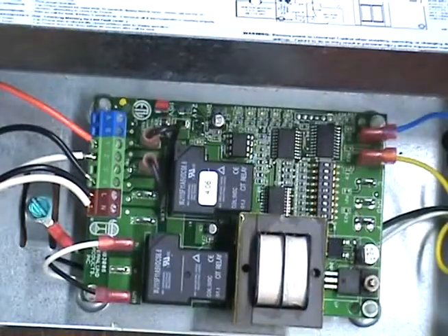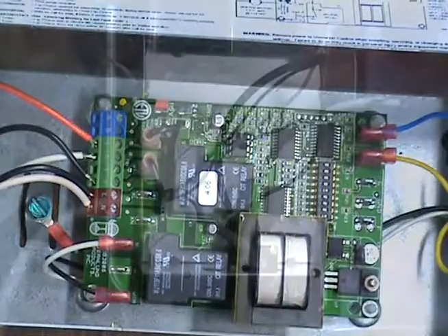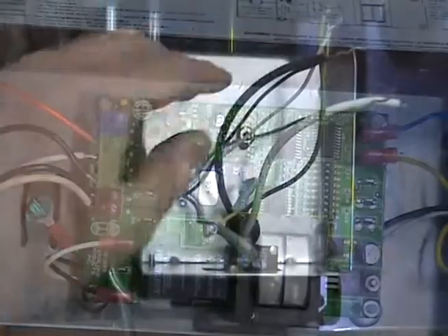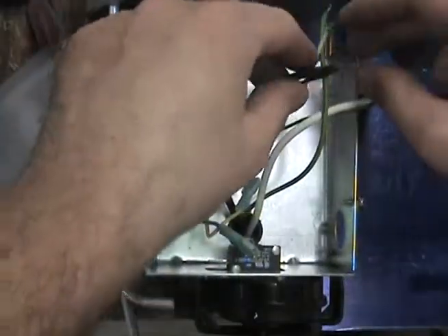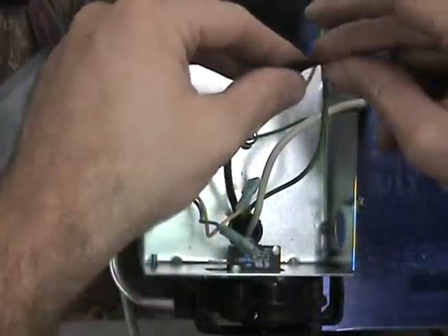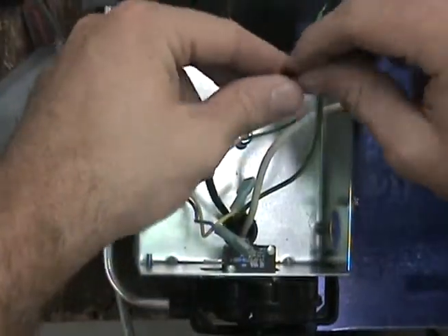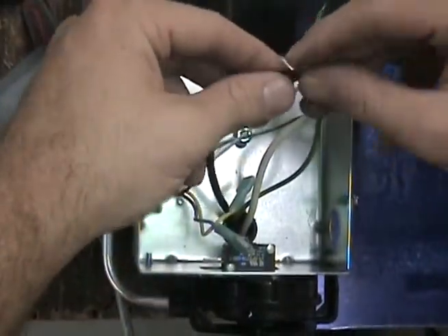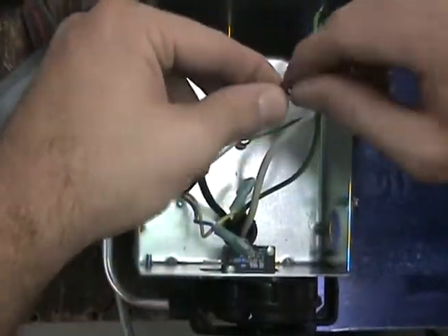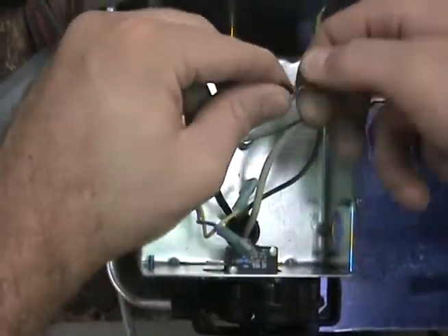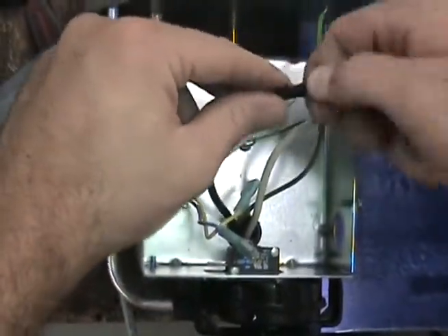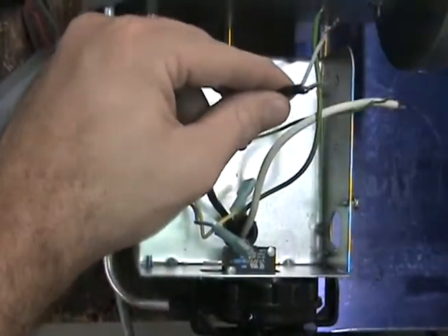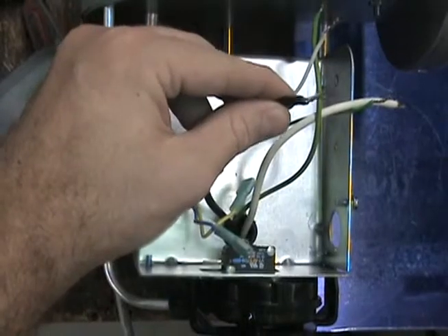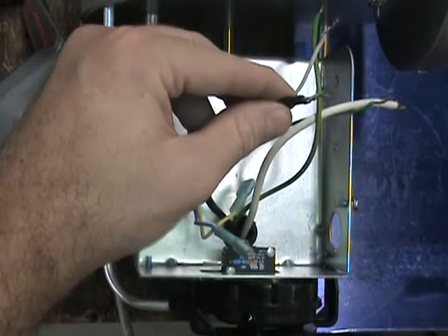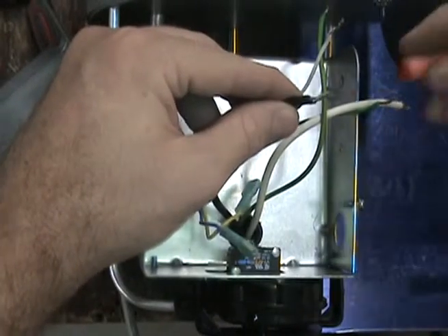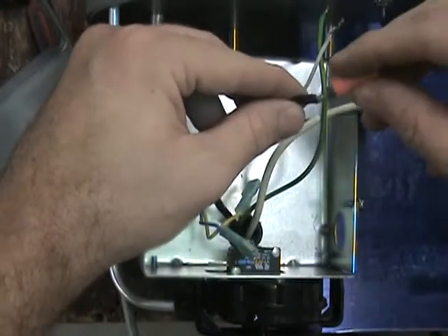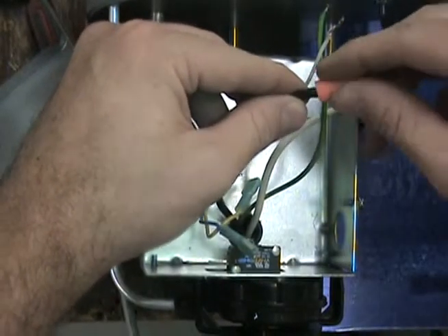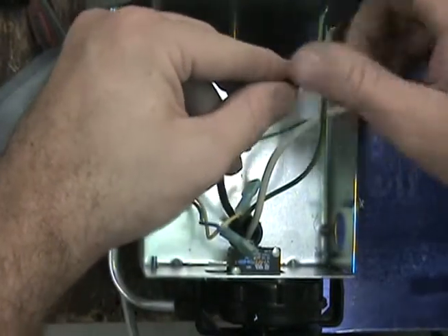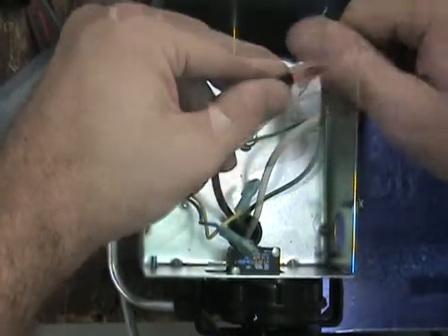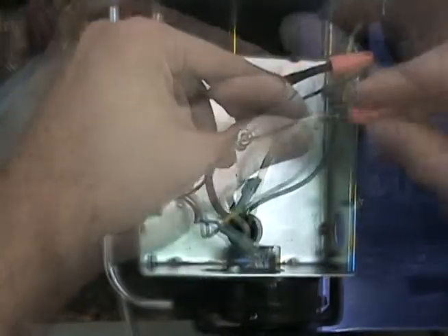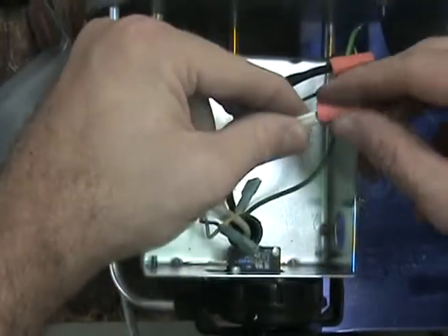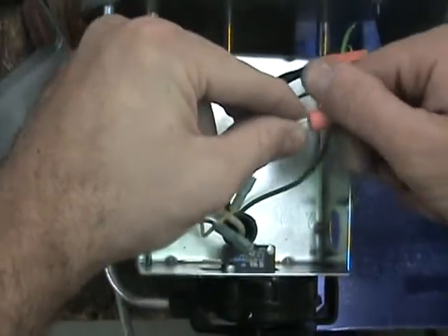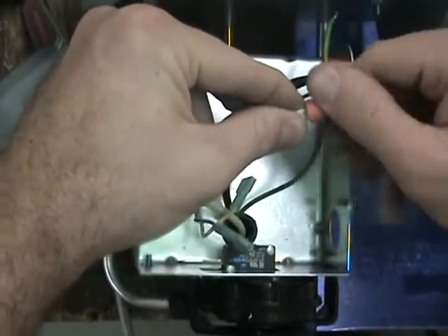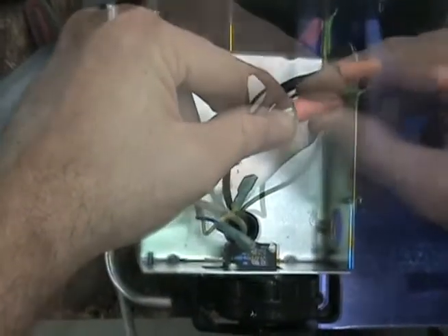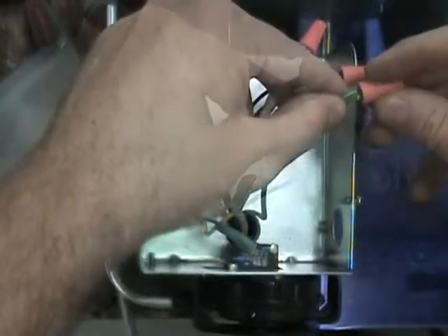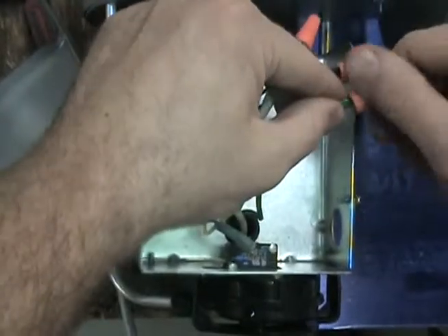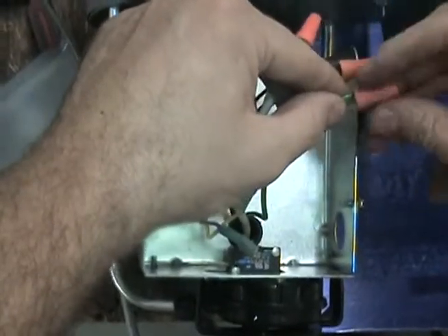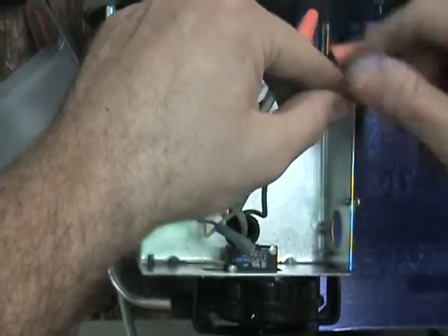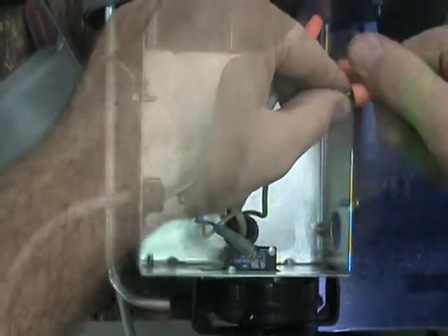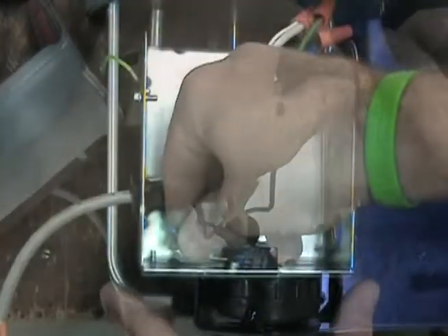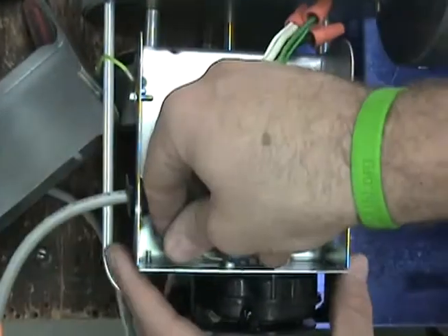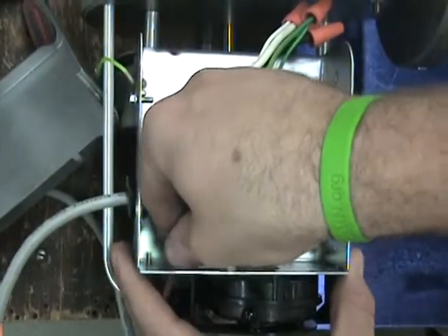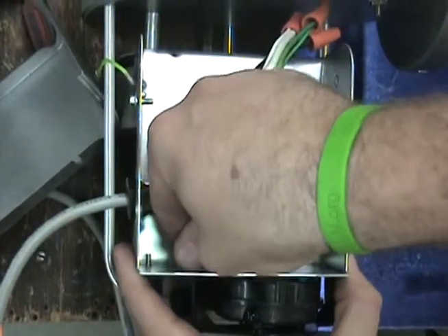The opposite end of the UC-1 whip will connect to the venter. Connect the black and white leads to the venter motor leads. The blue and yellow should attach to the fan prover switch, and the green wire will connect to the venter ground.